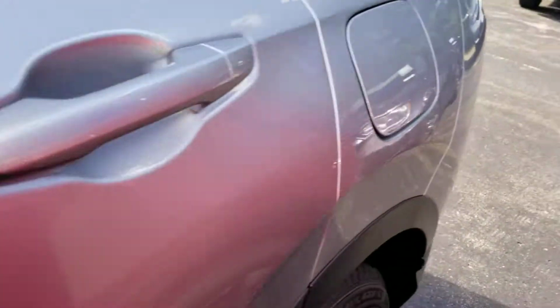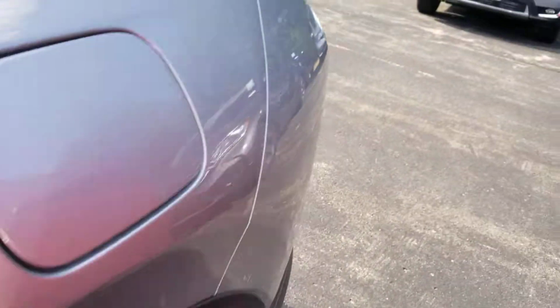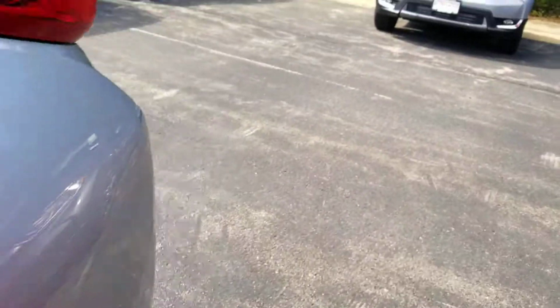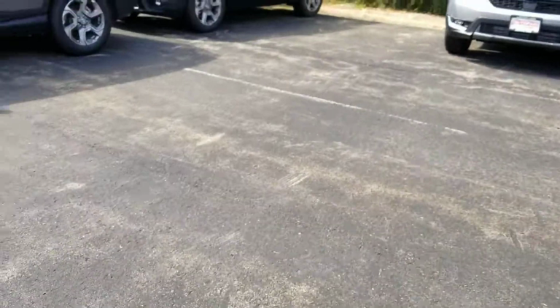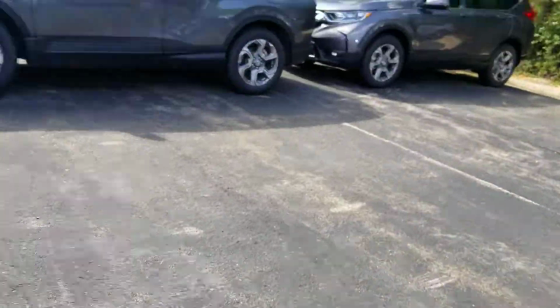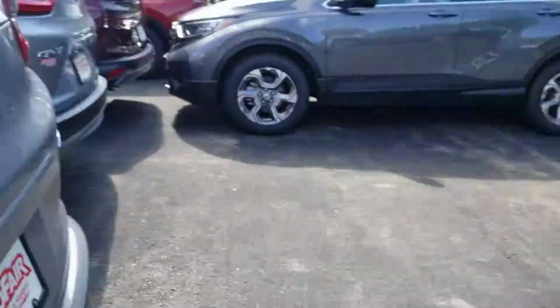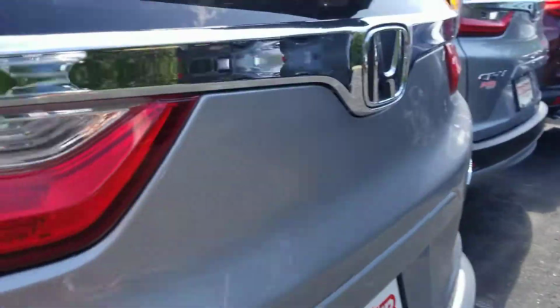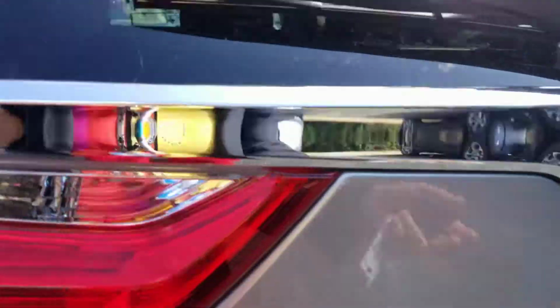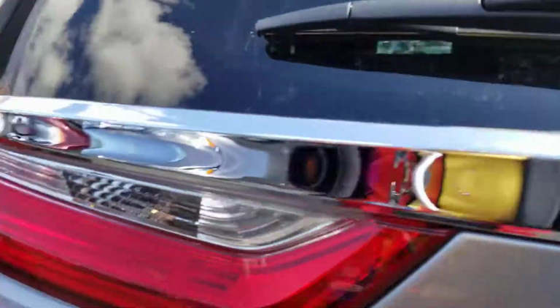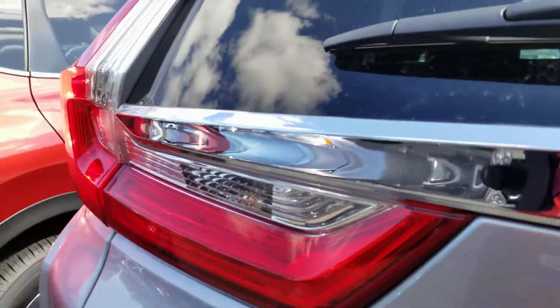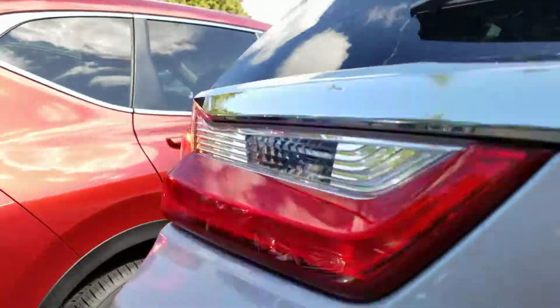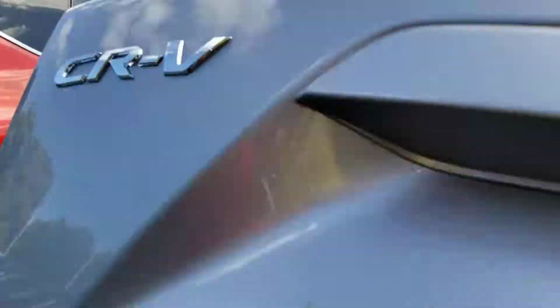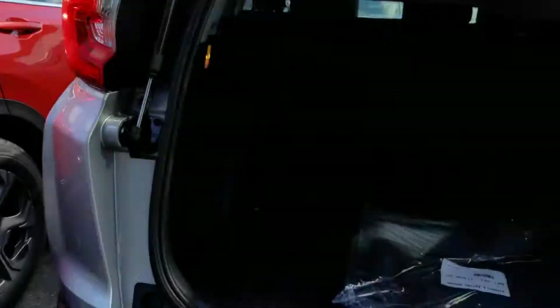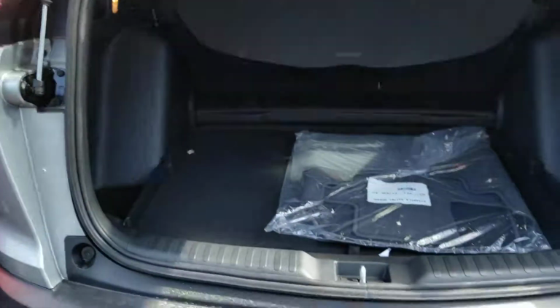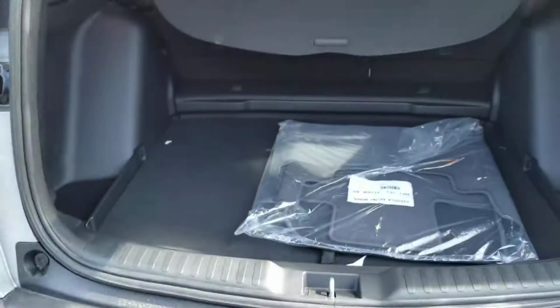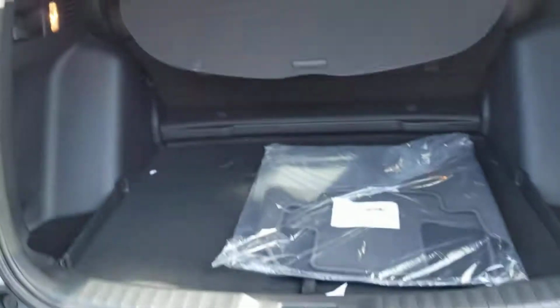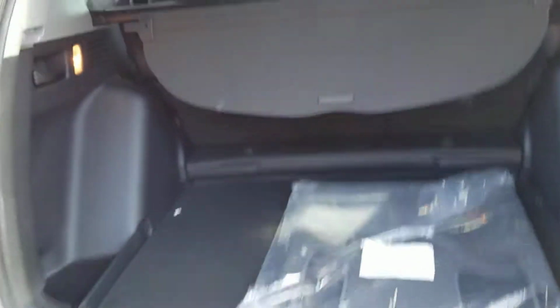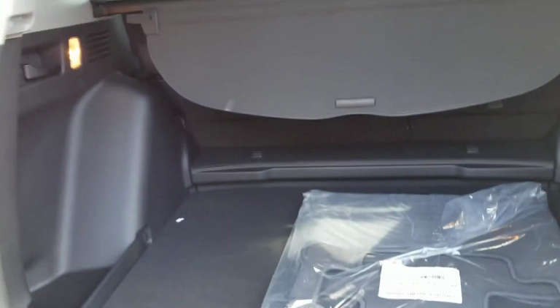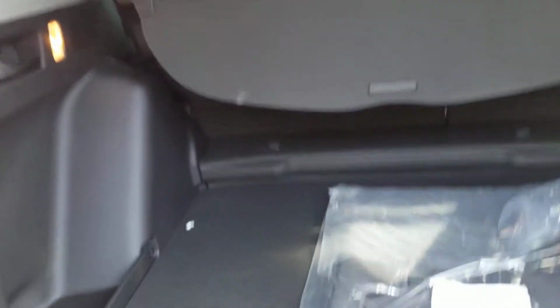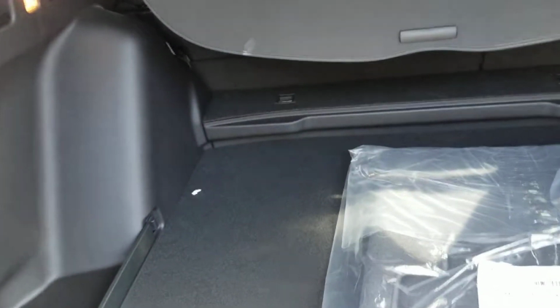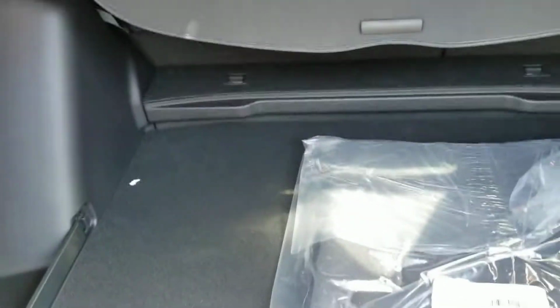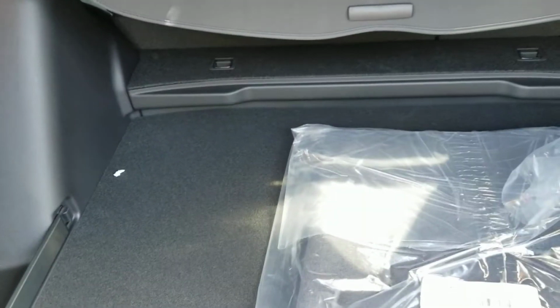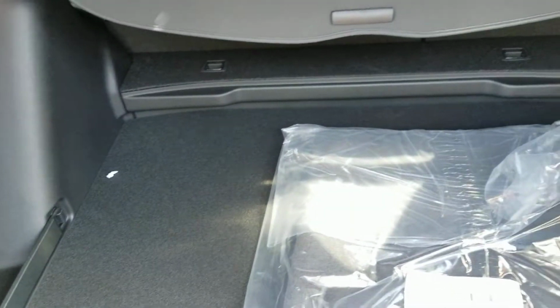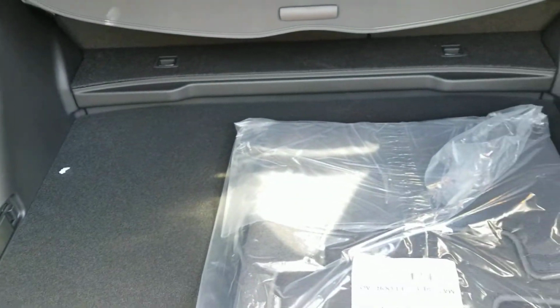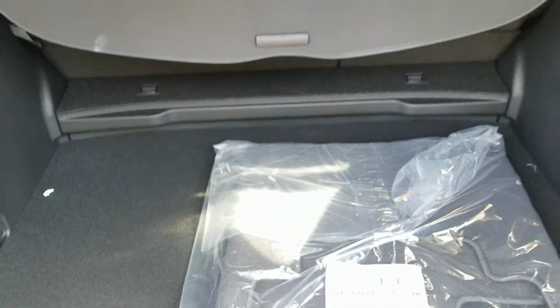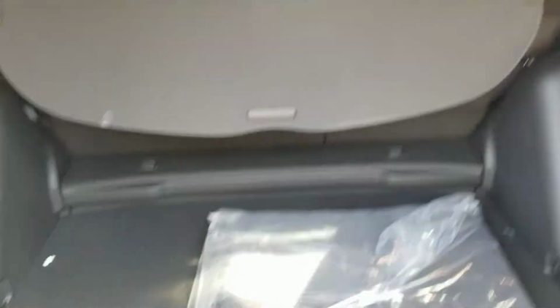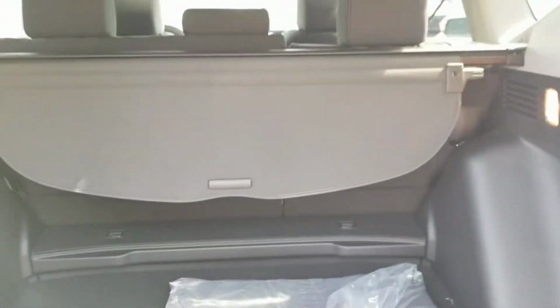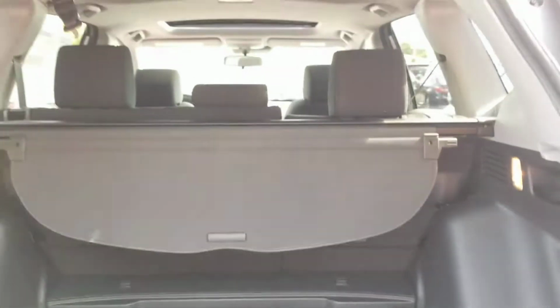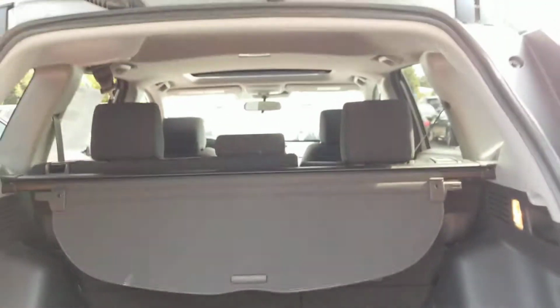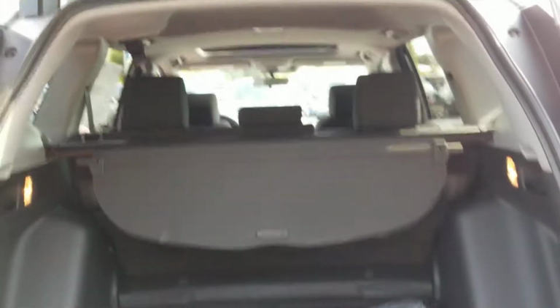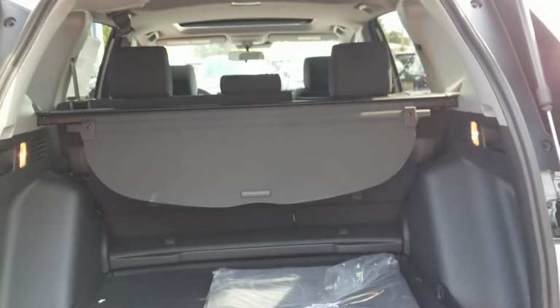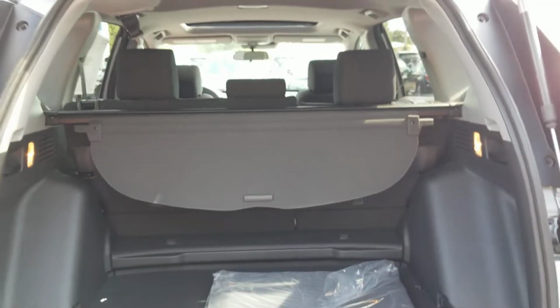I'll show you the back. Seats fold down 60-40. The floorboard is also adjustable — it goes flat with the back seats. You have your privacy shade.